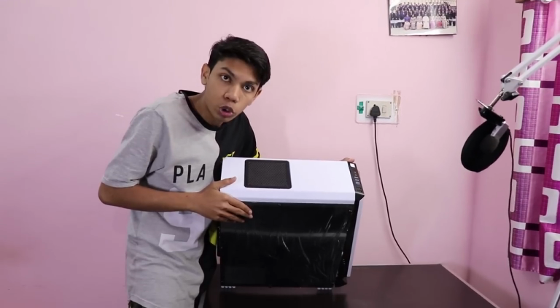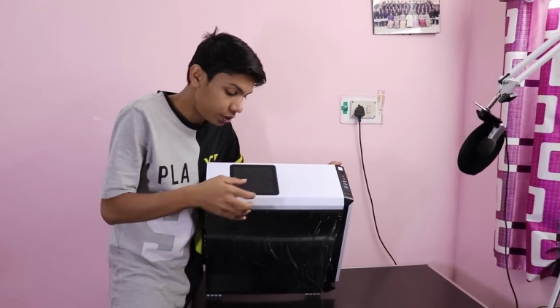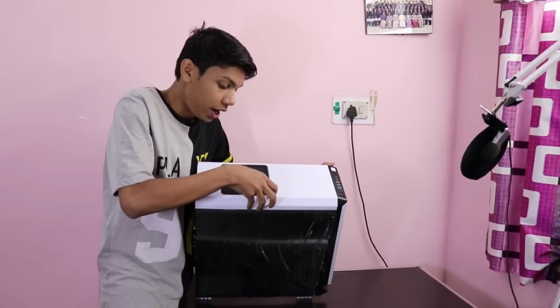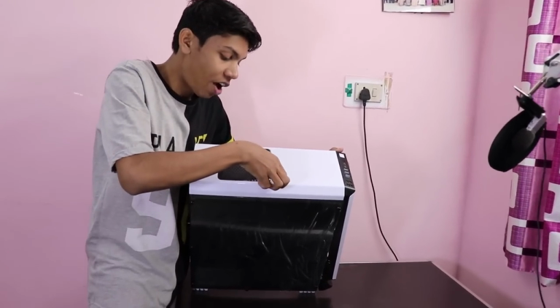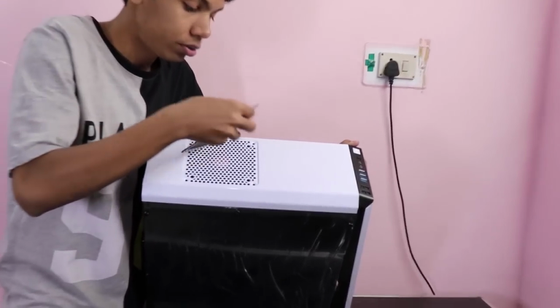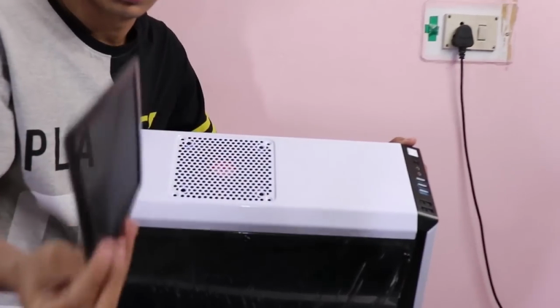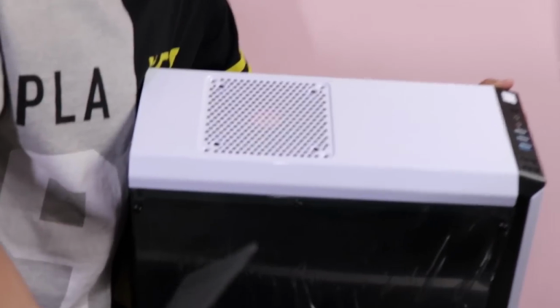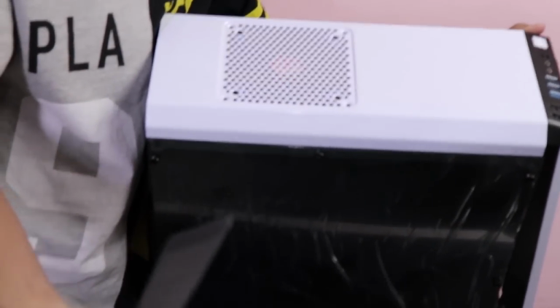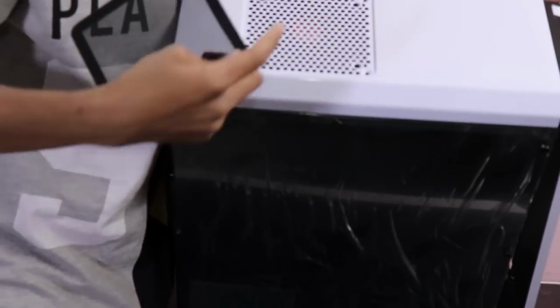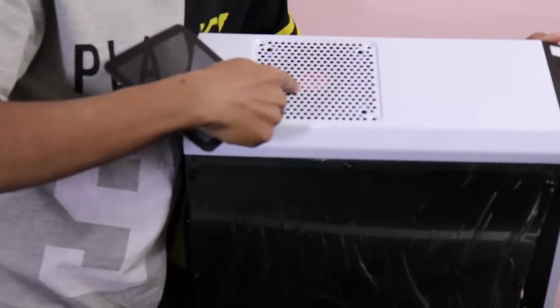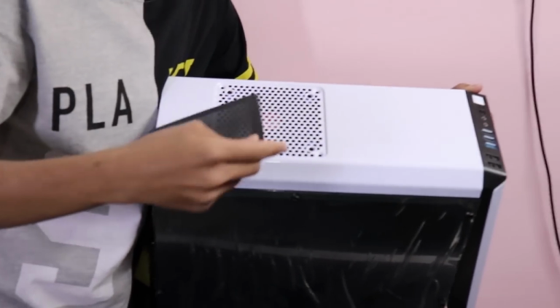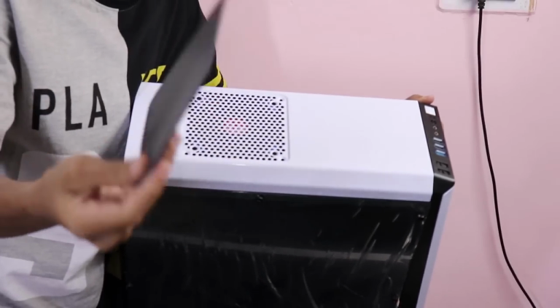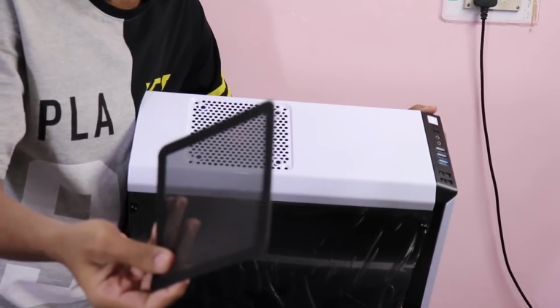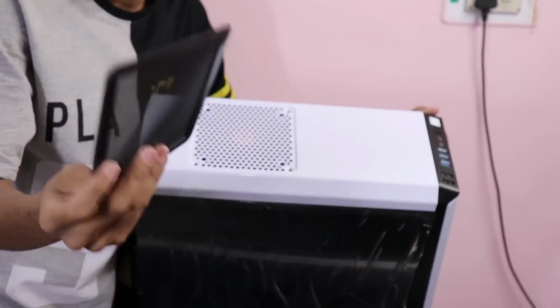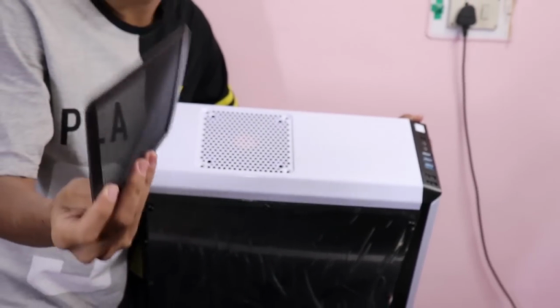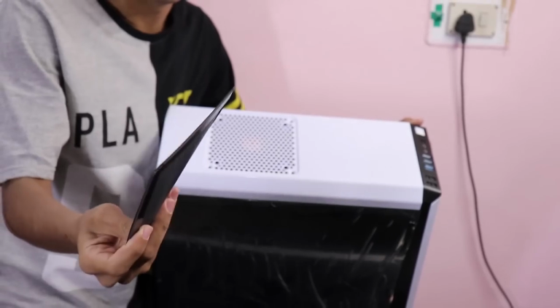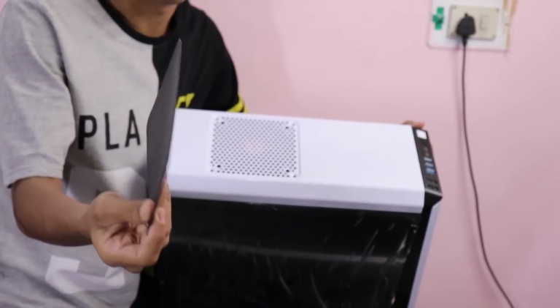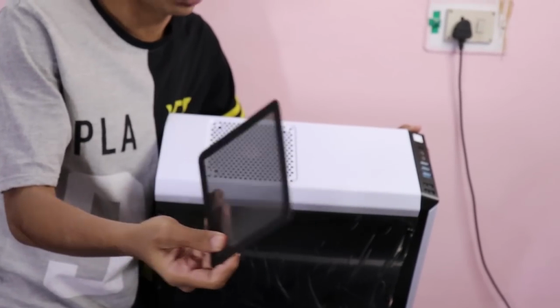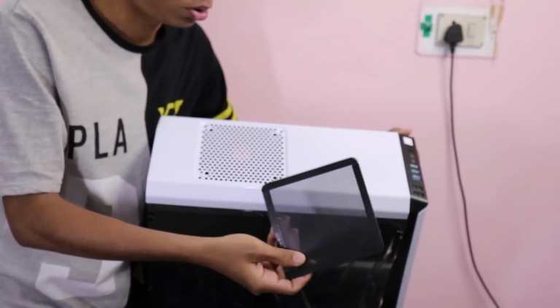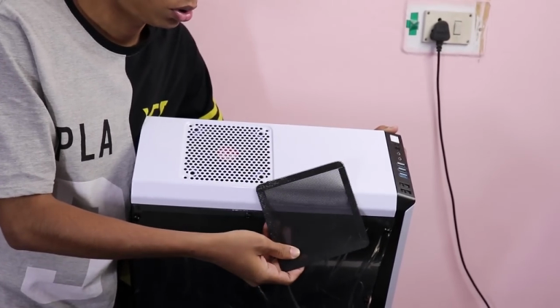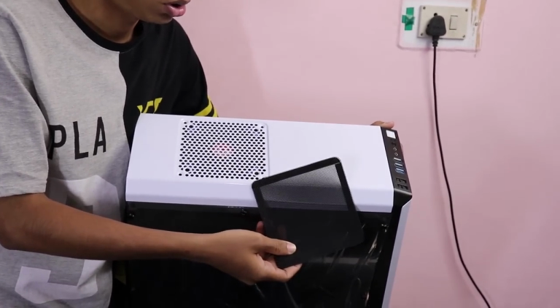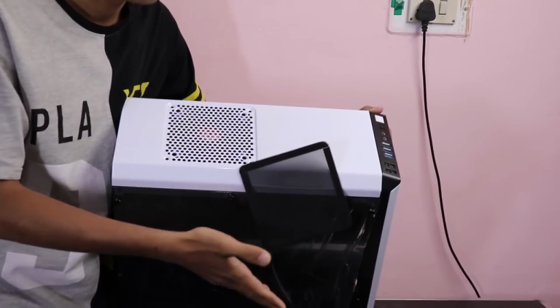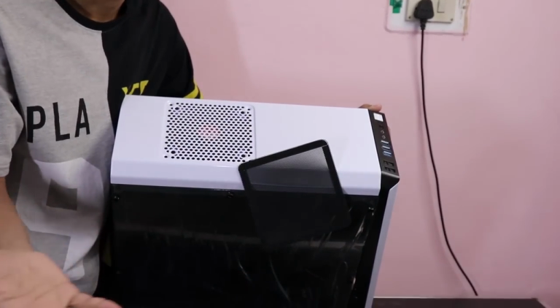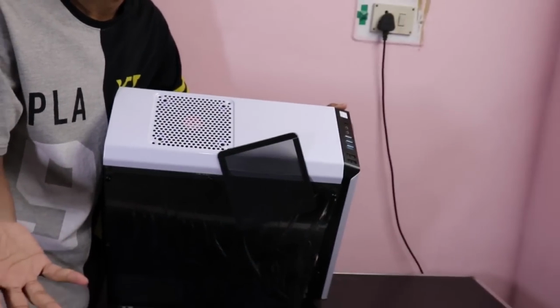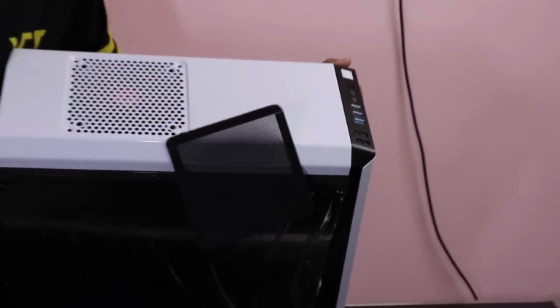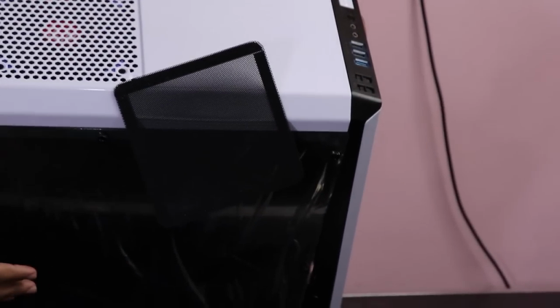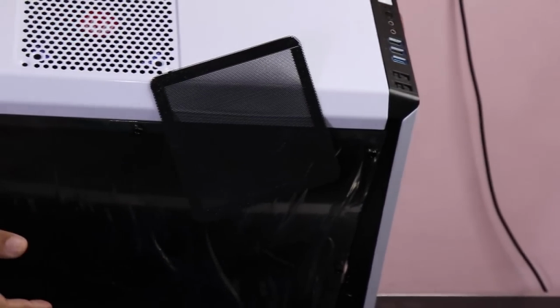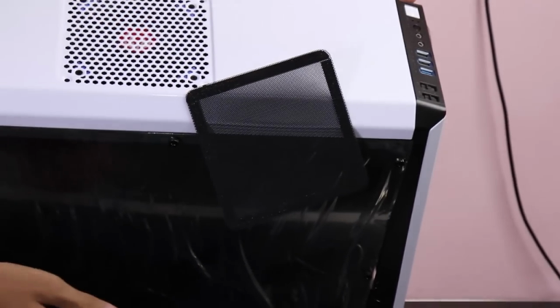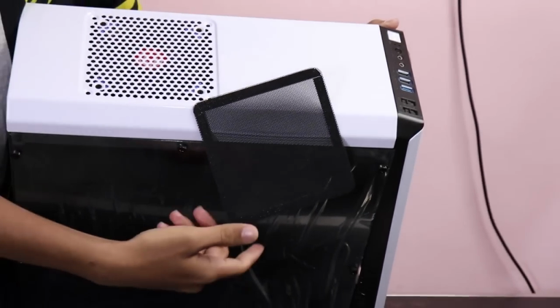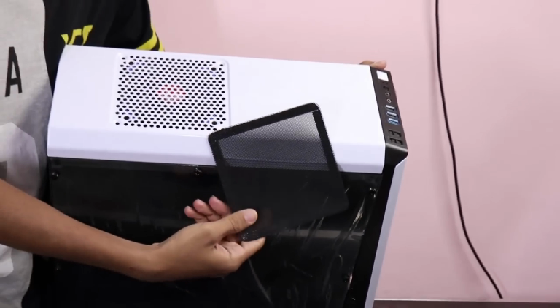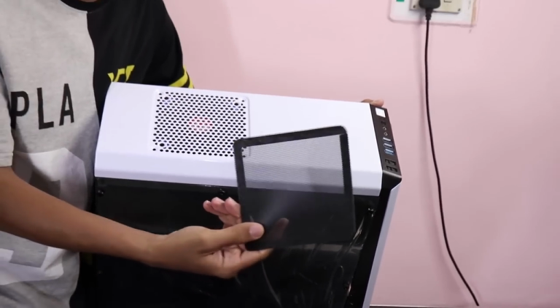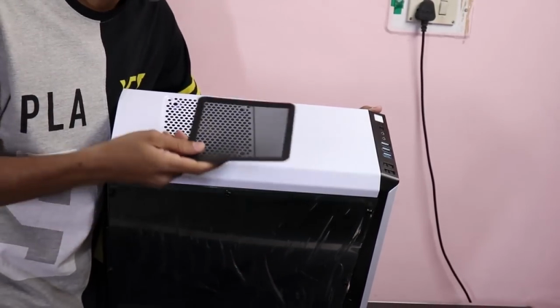Point number two is it is having a dust filter on the top of the cabin. That means it is a dust filter, and that too is a magnetic one. Good point, right? Magnetic dust filter.